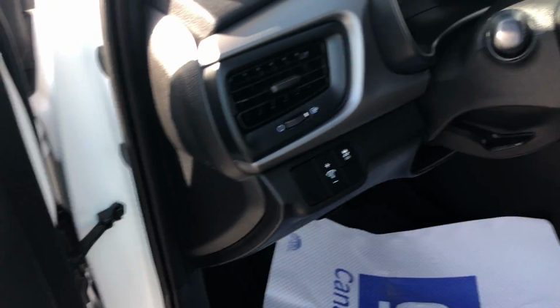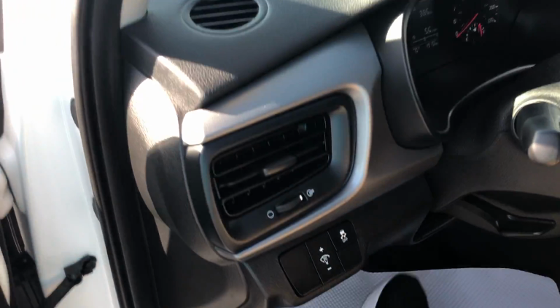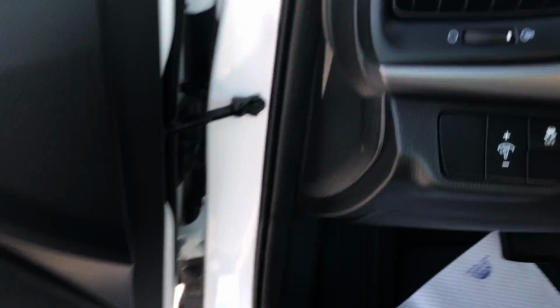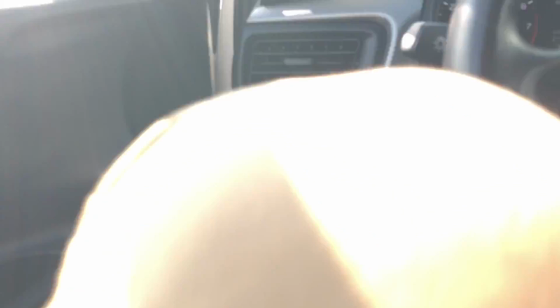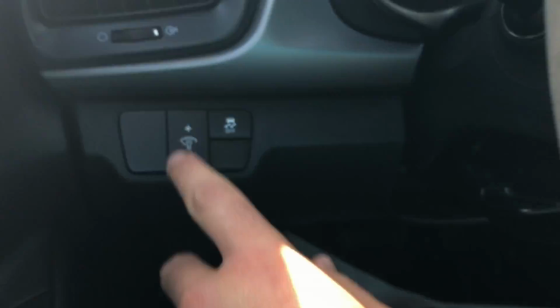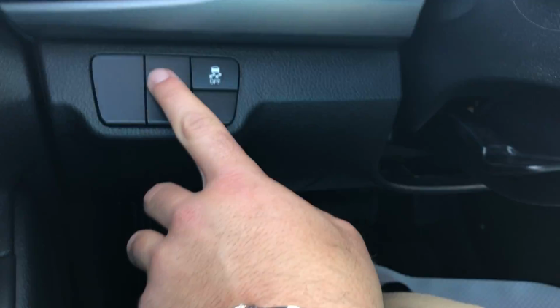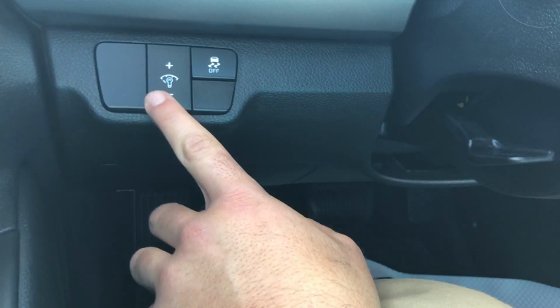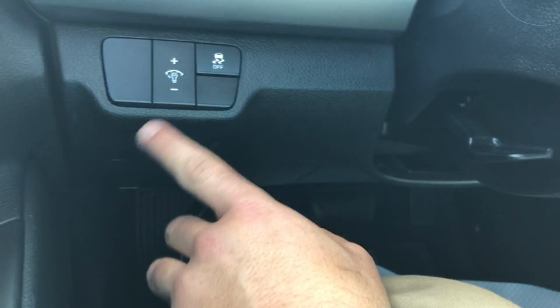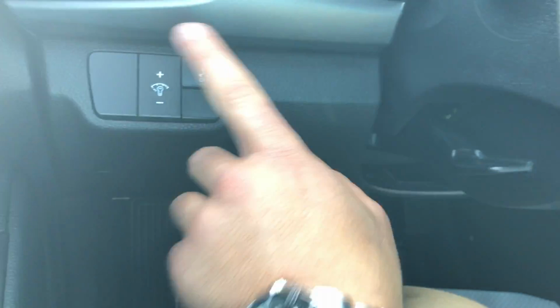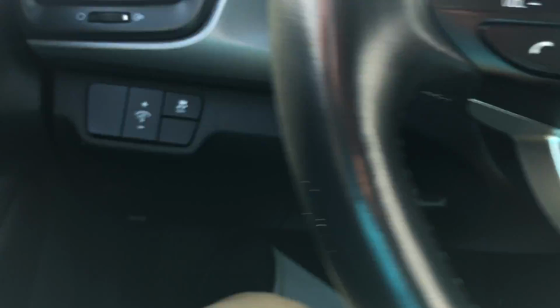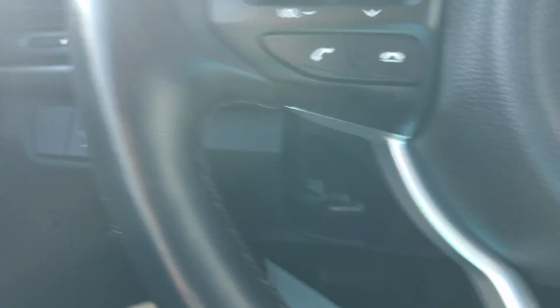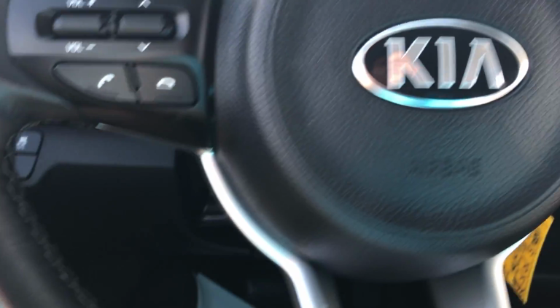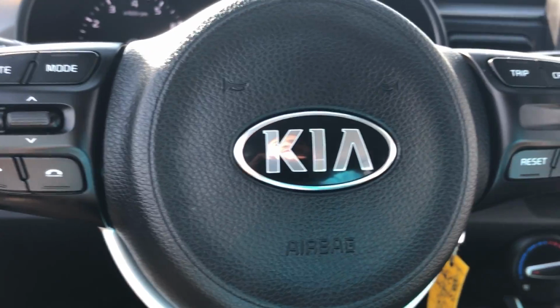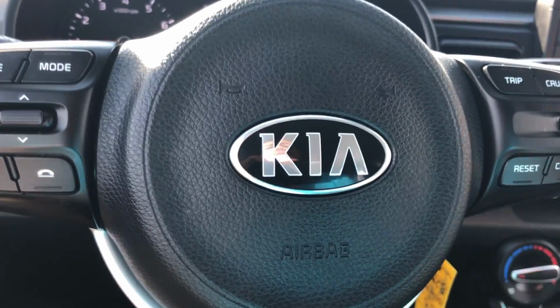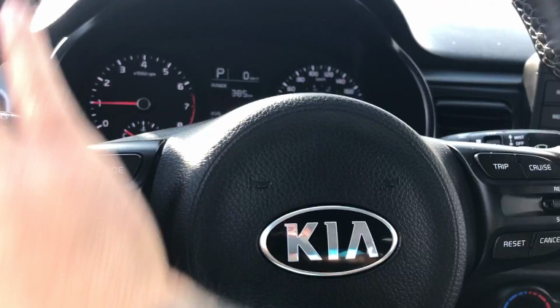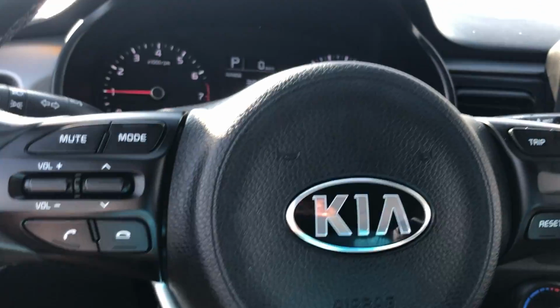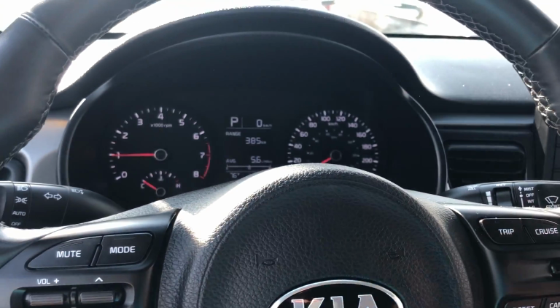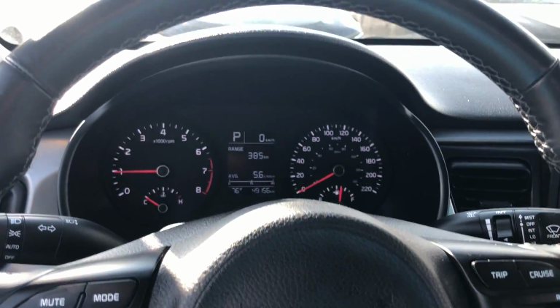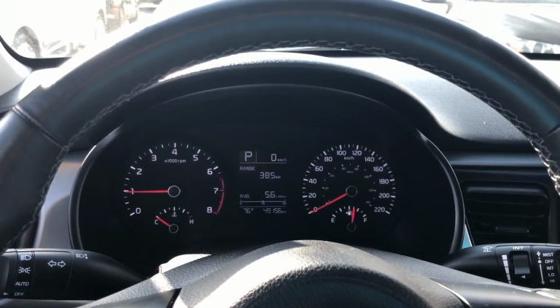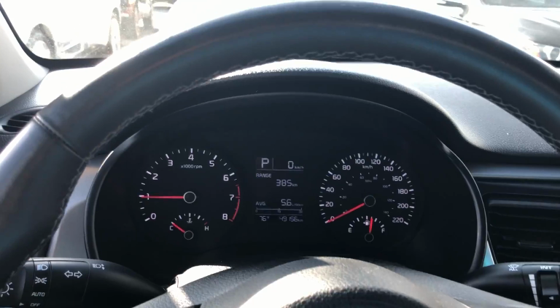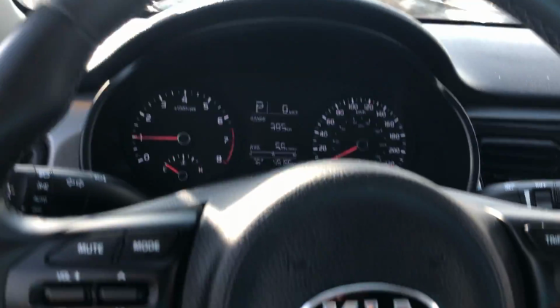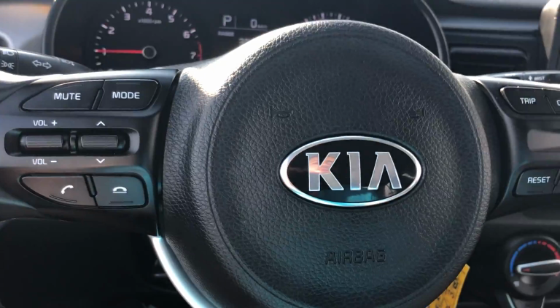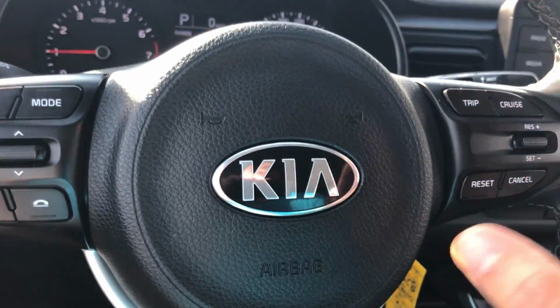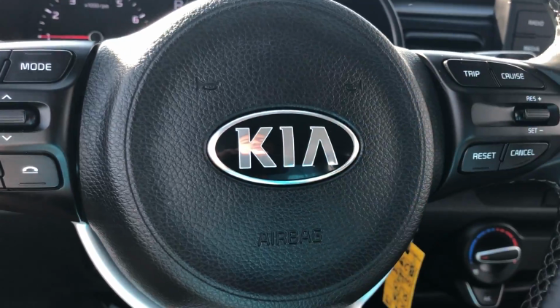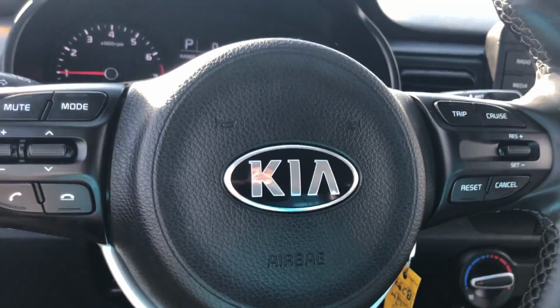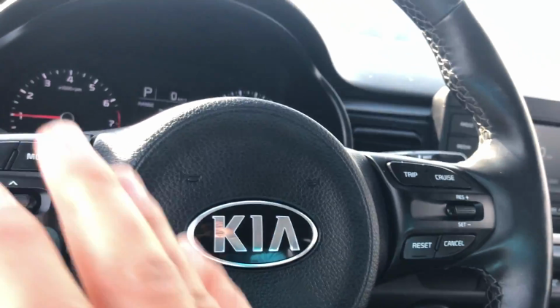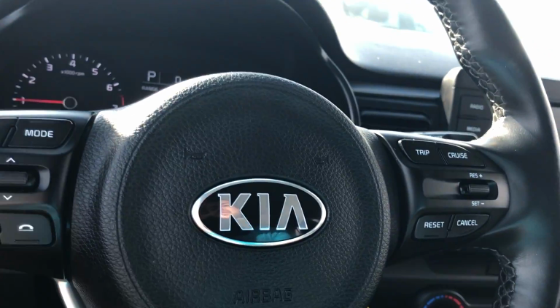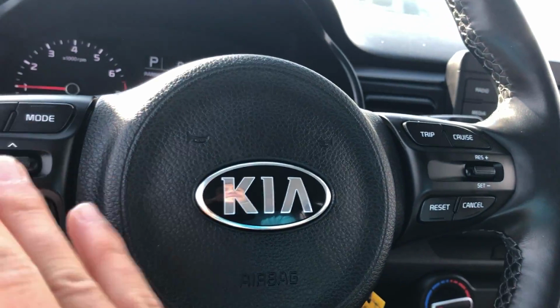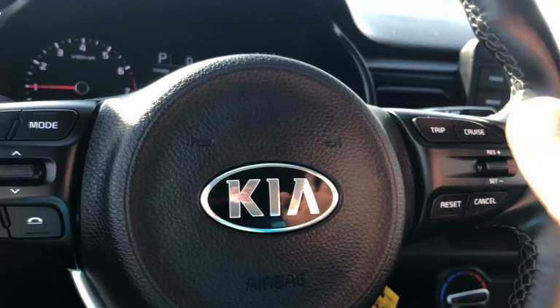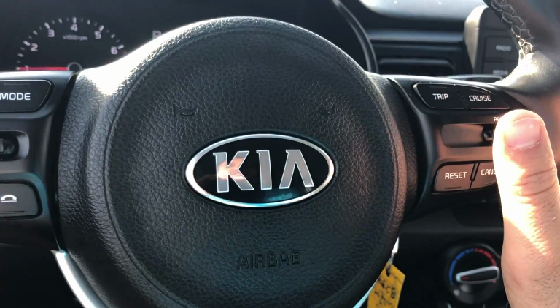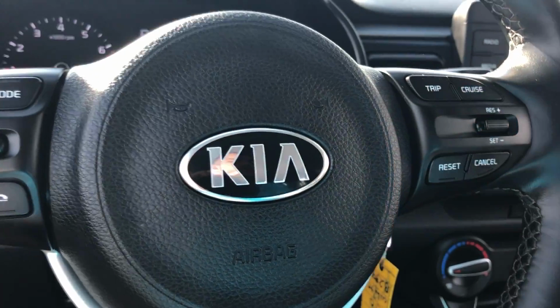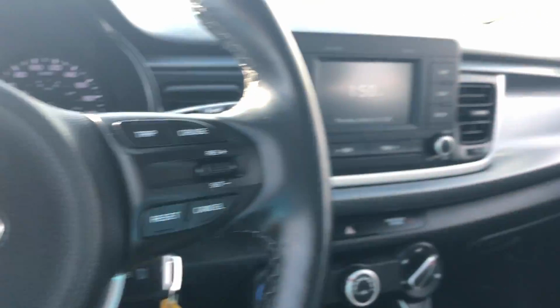On the left-hand side of the steering wheel, we have your interior illumination settings and your traction control button as well. Nice leather-wrapped steering wheel, only 49,156 kilometers on this unit. Cruise control functions, Bluetooth settings, and volume controls can be found on the steering wheel itself.